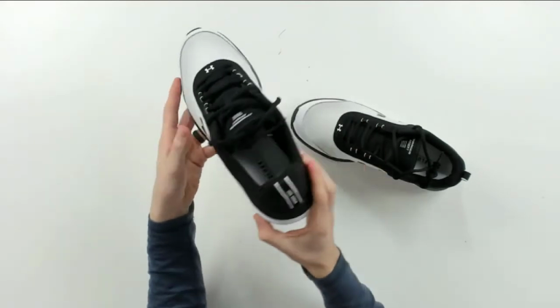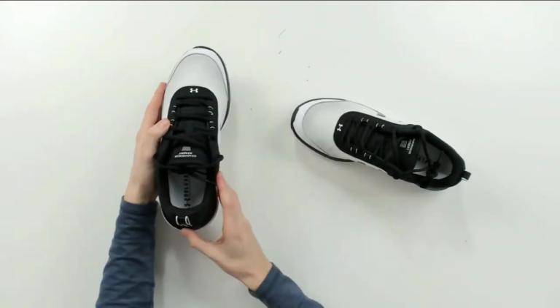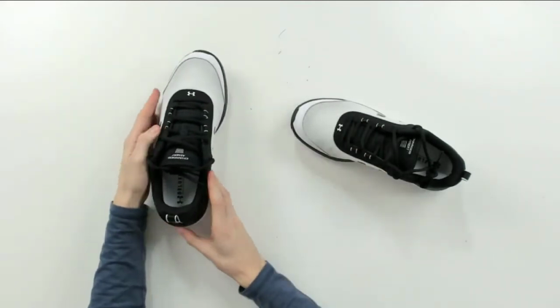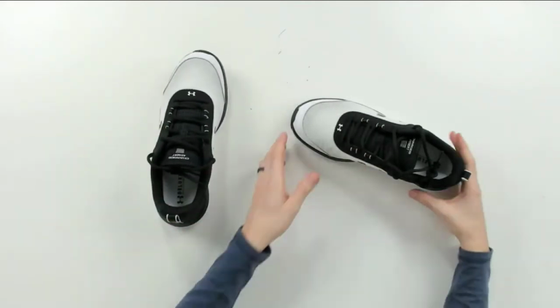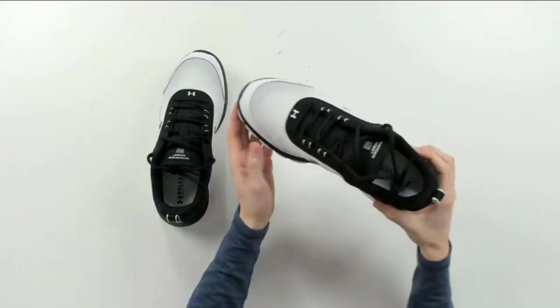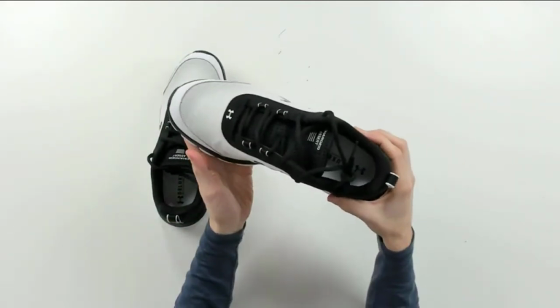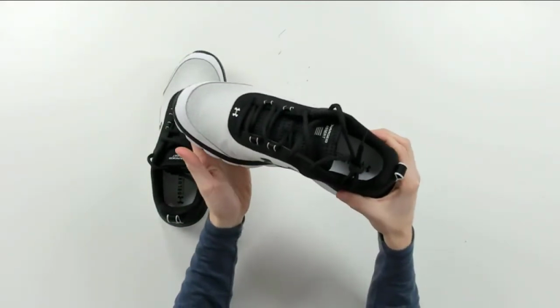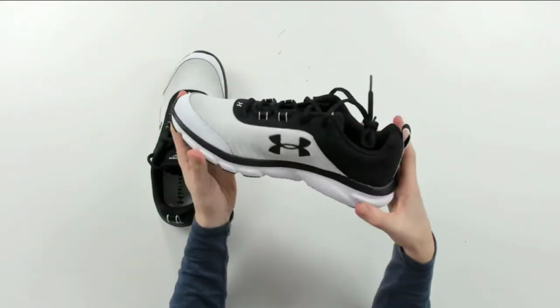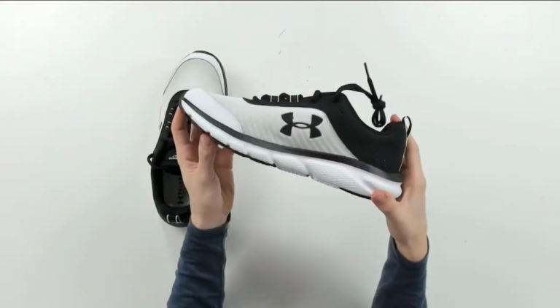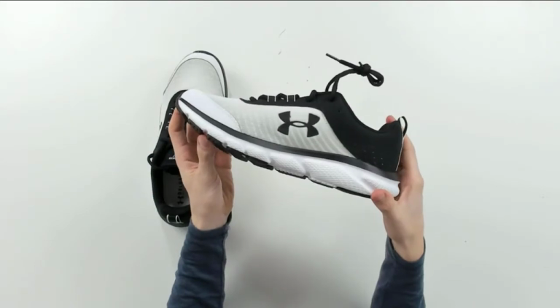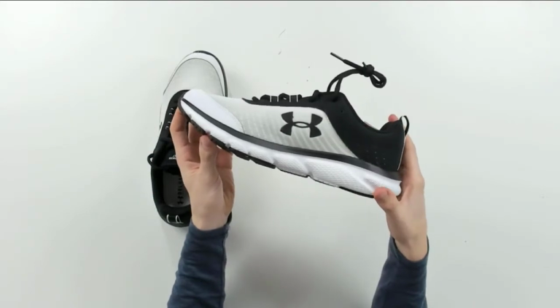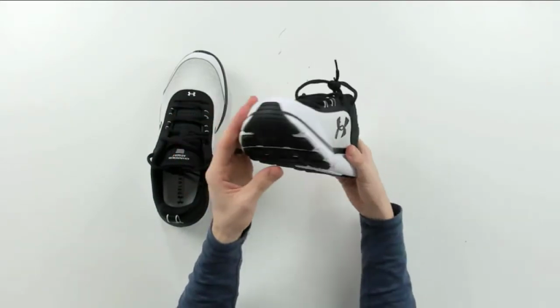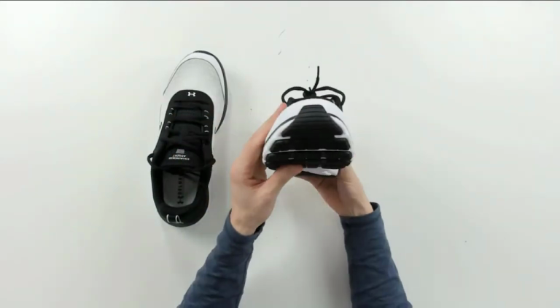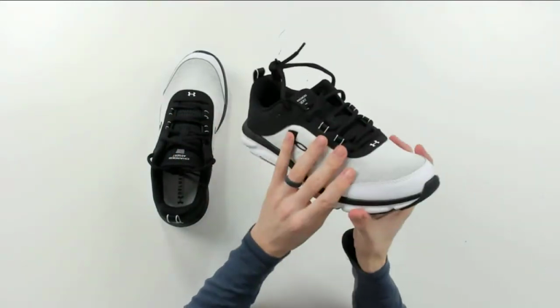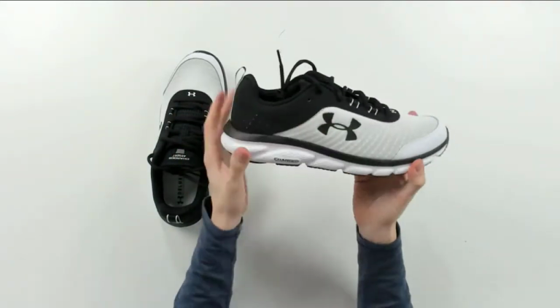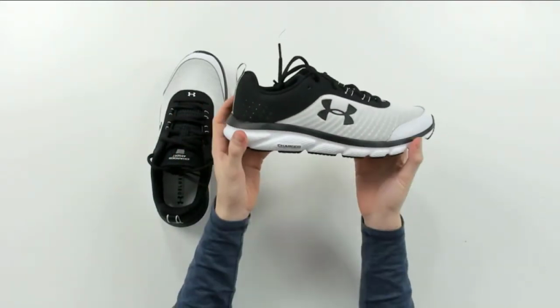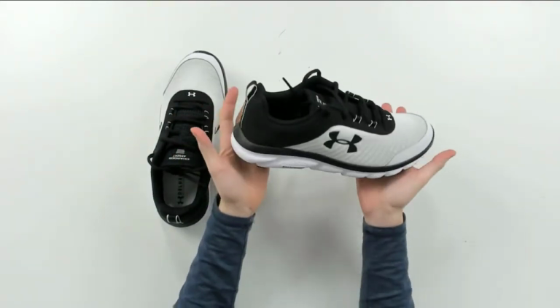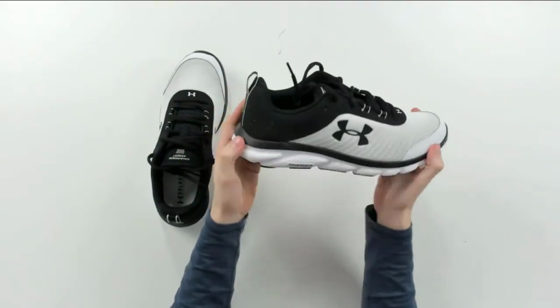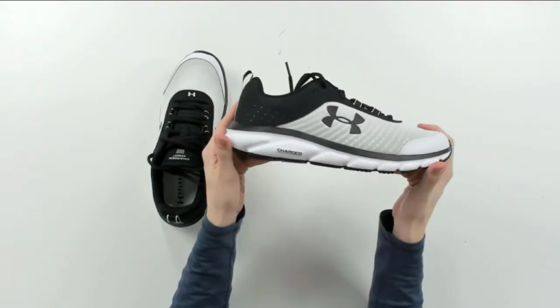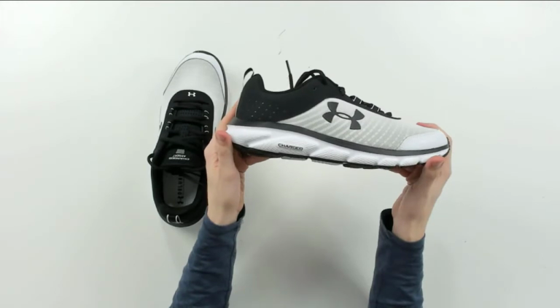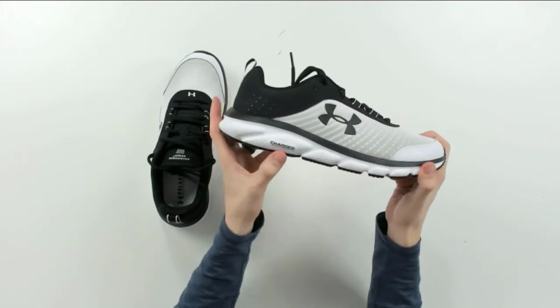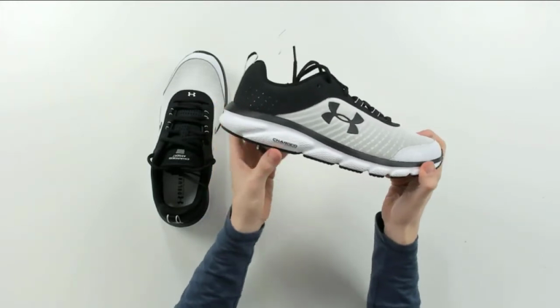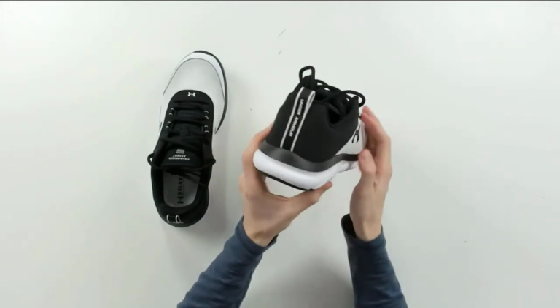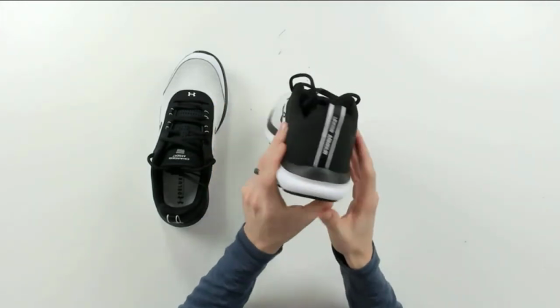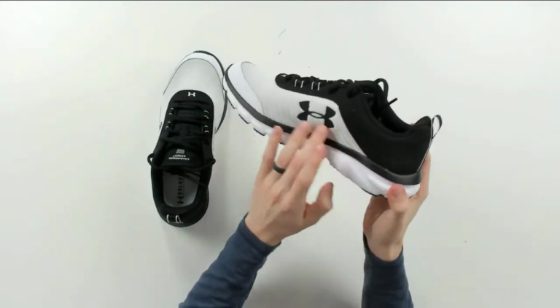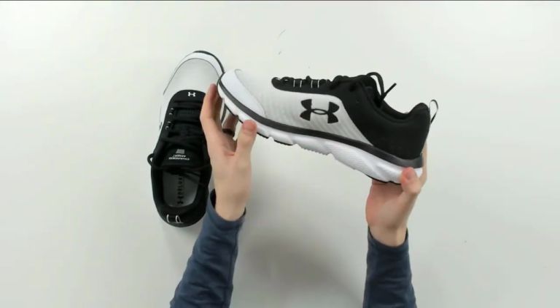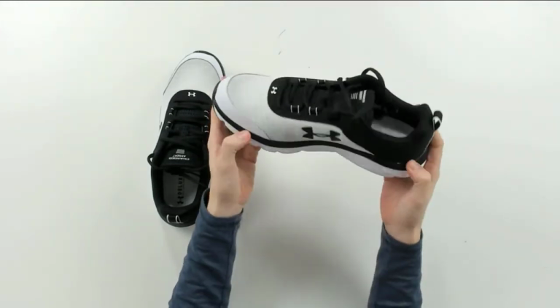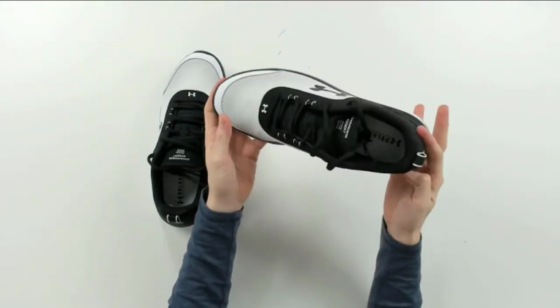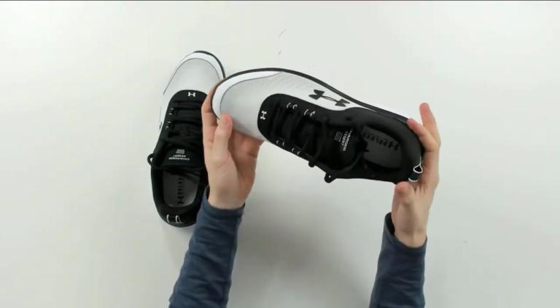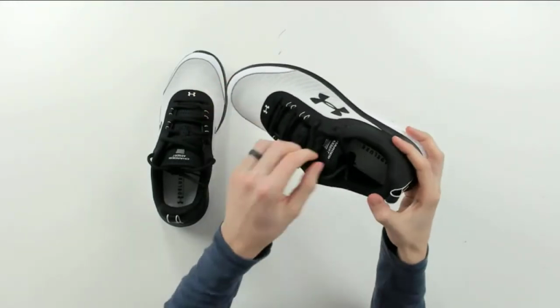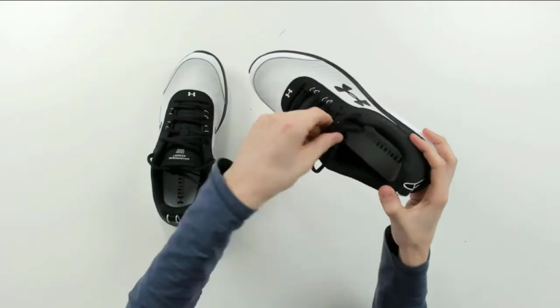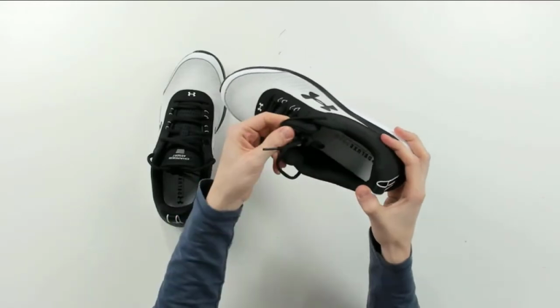Let's look at the other one — obviously they're identical though. Looks great, good looking pair of shoes. Very lightweight too. See the Charged logo again. Black and white, size 11 men's.